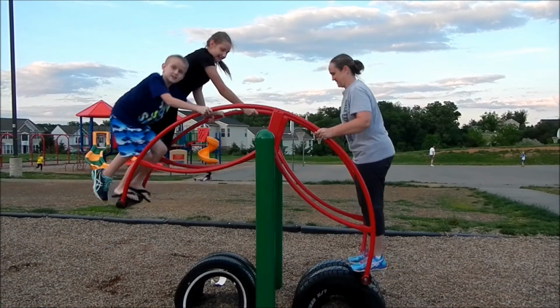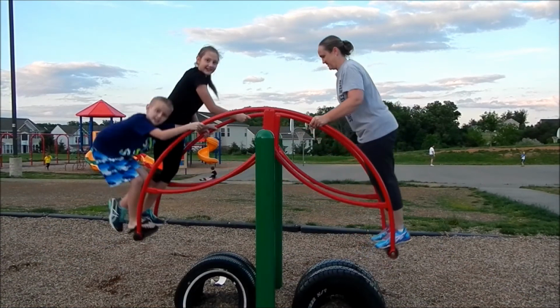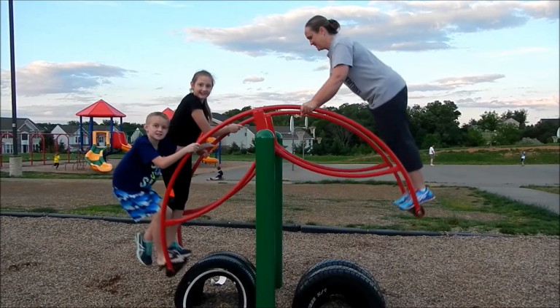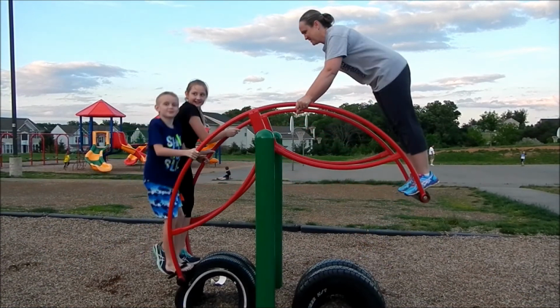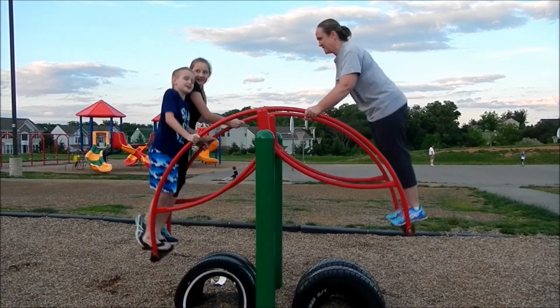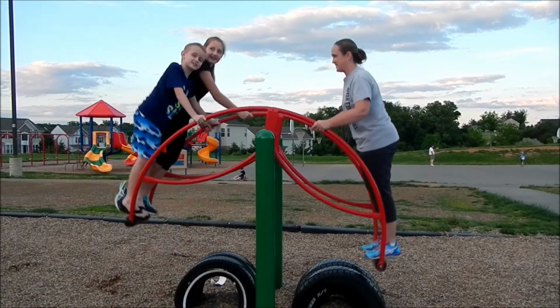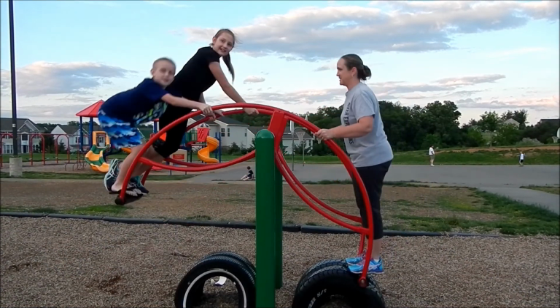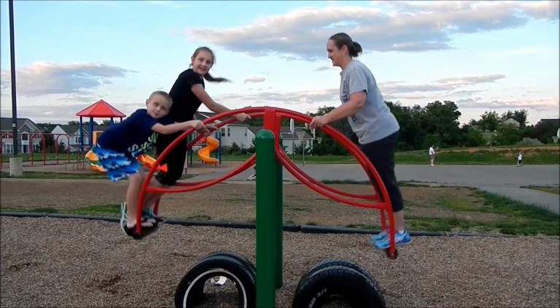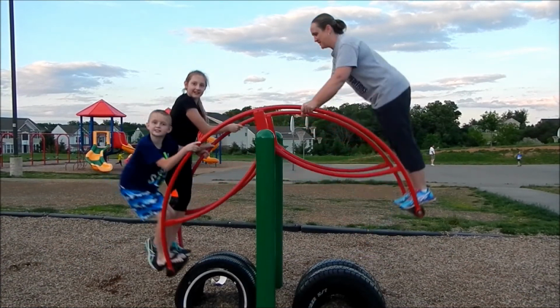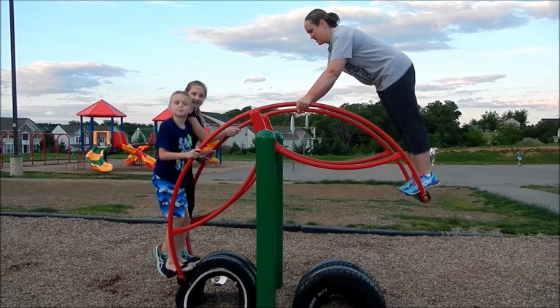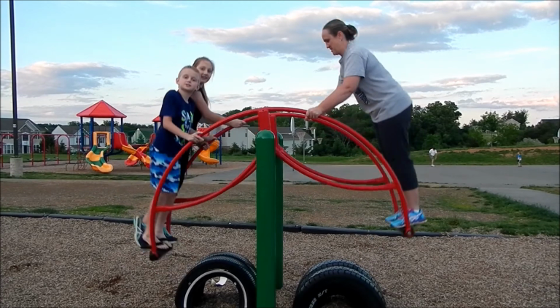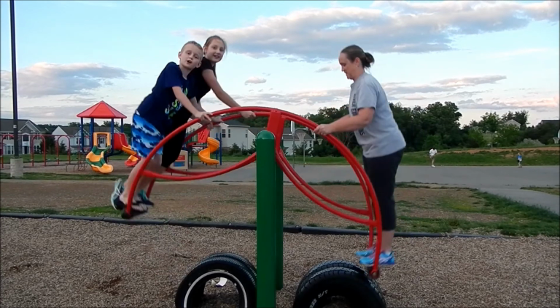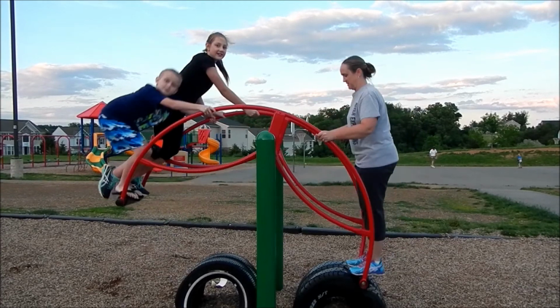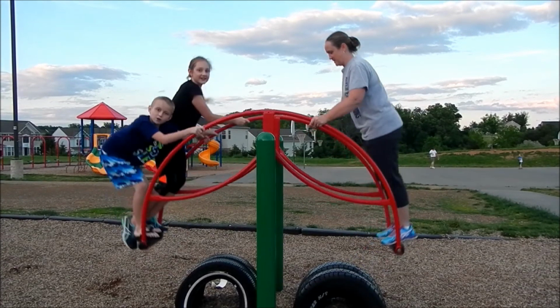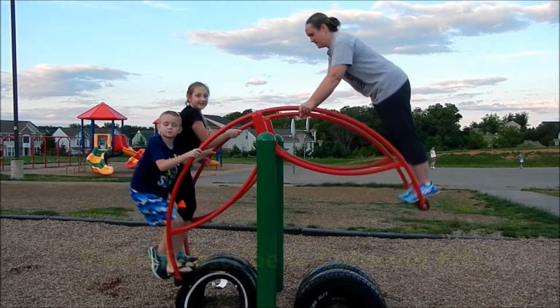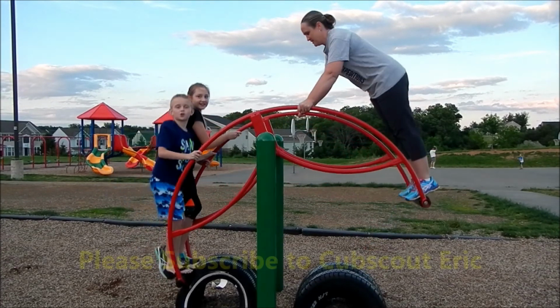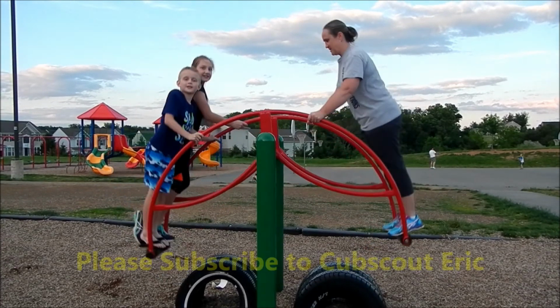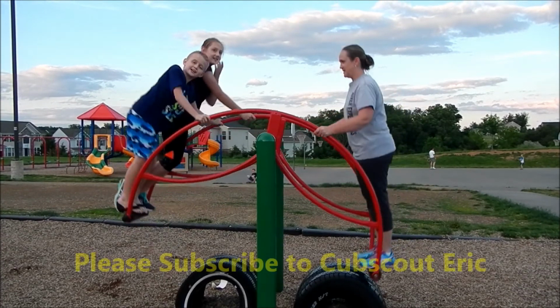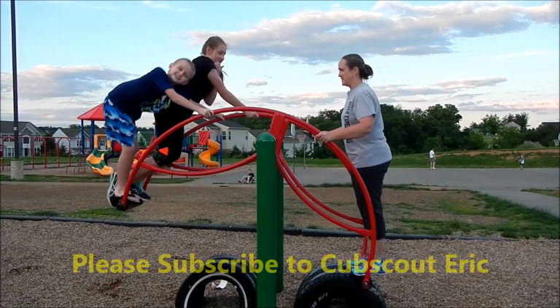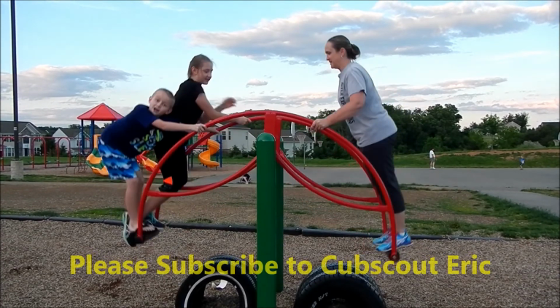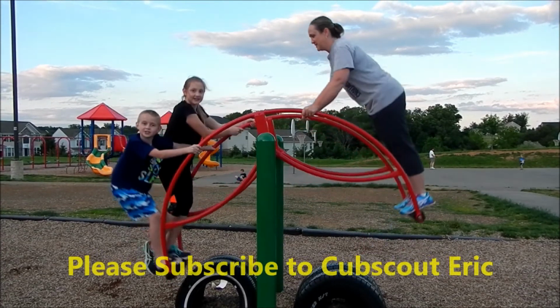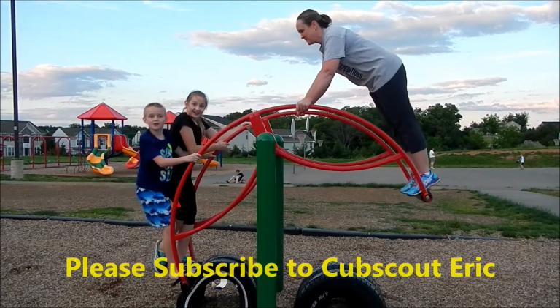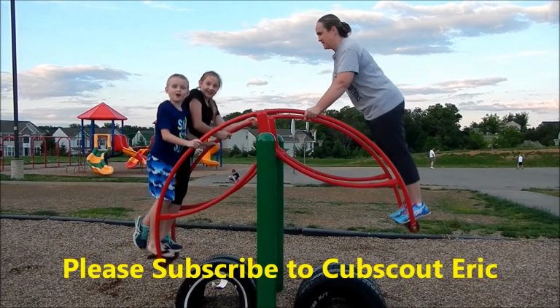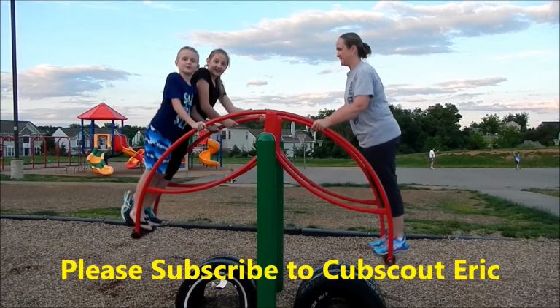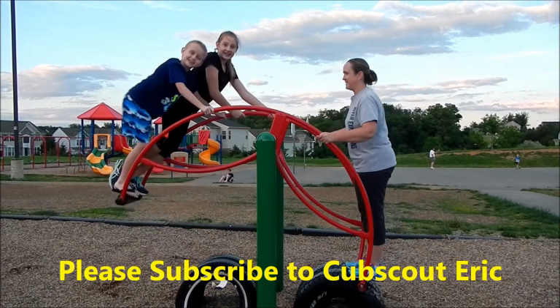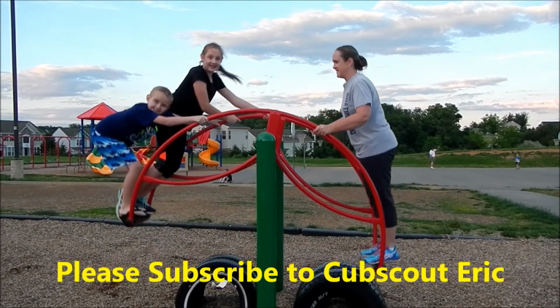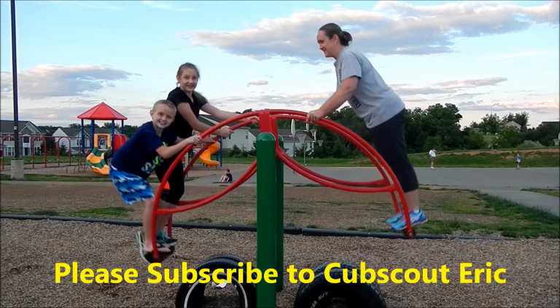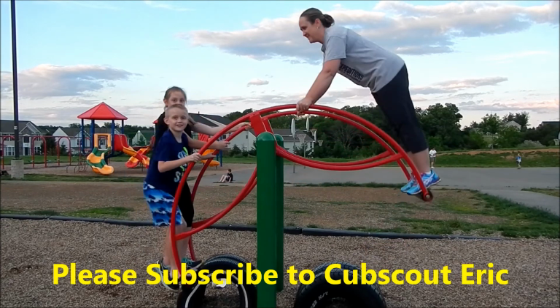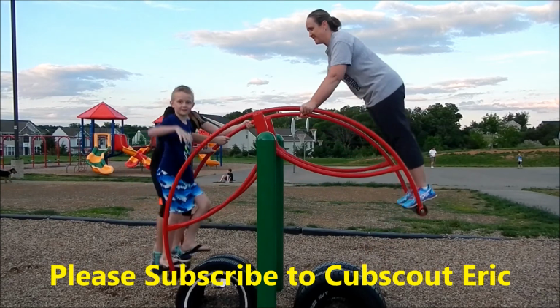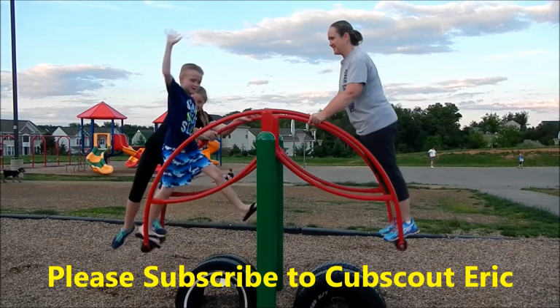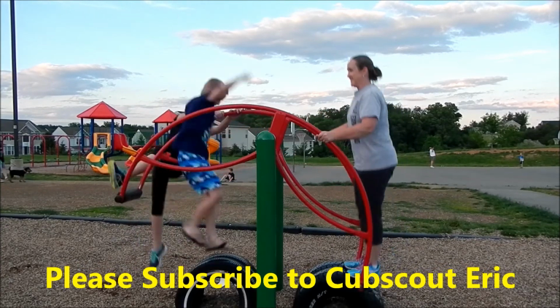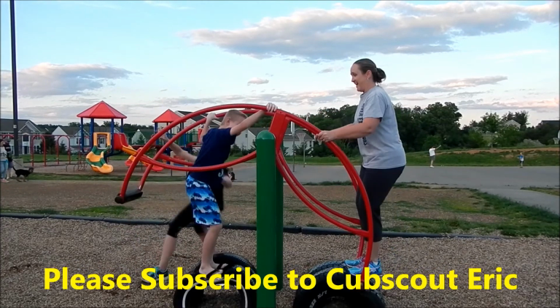This is about the end of this video. Please like, subscribe, and comment, and guys I will see you all in the next video. Bye!